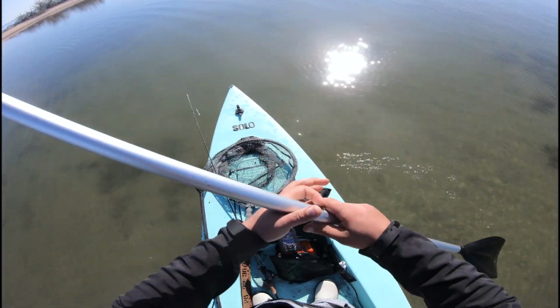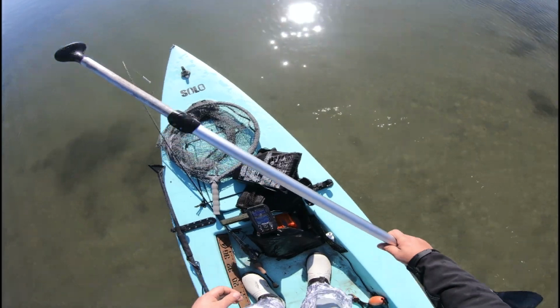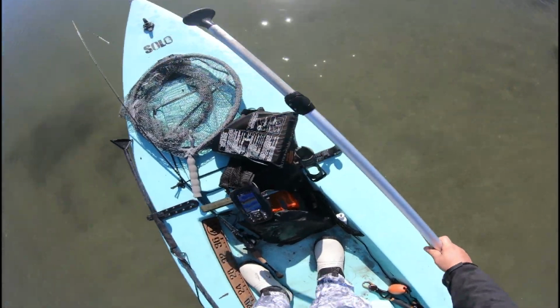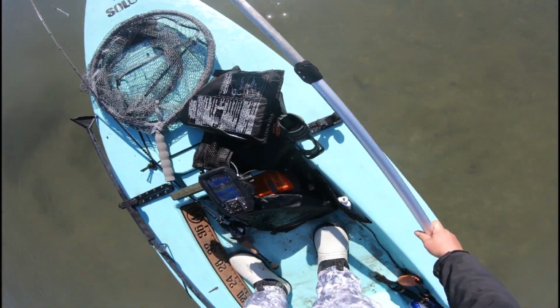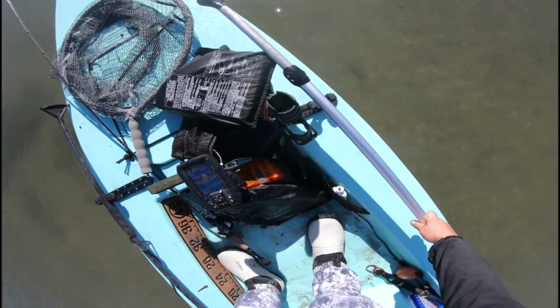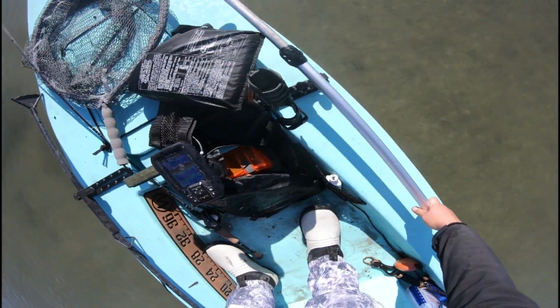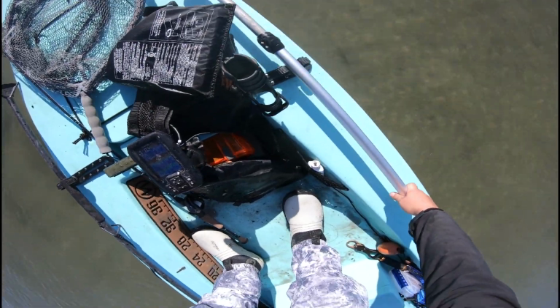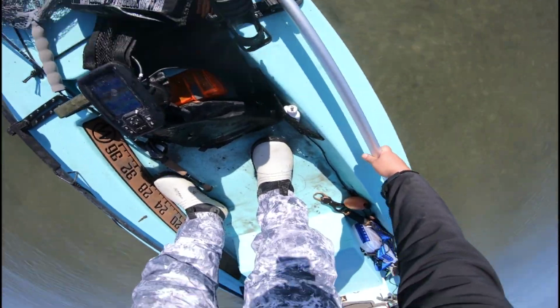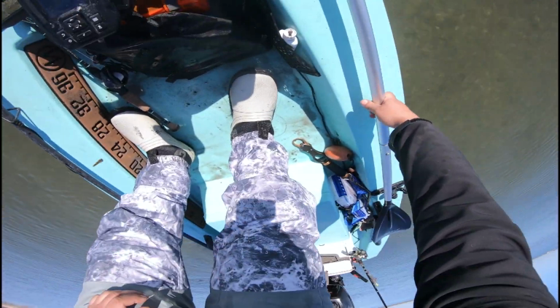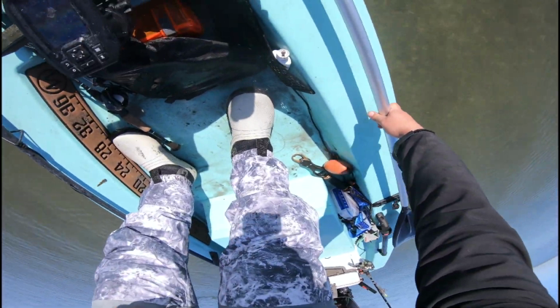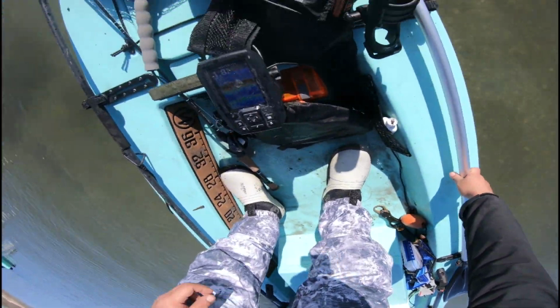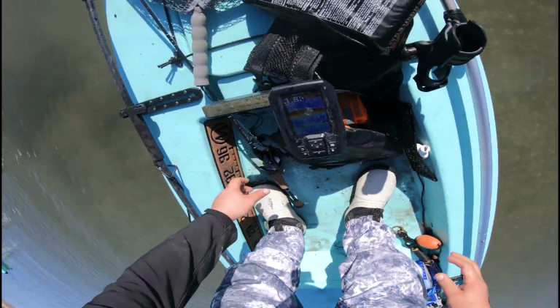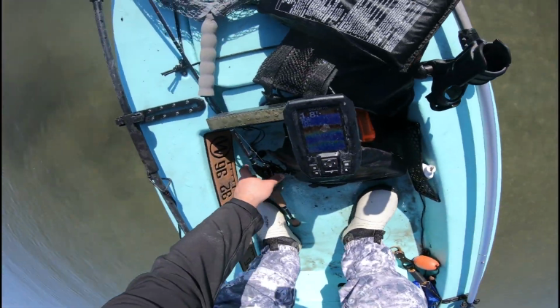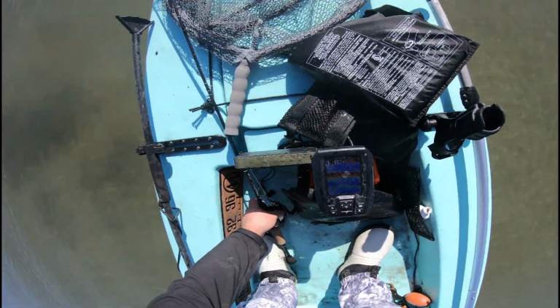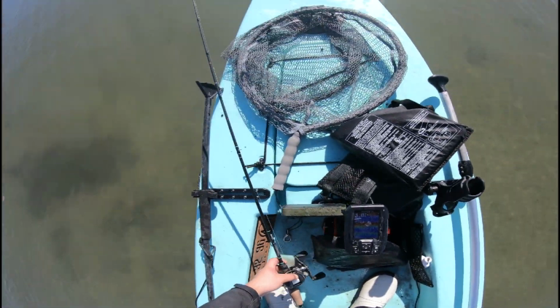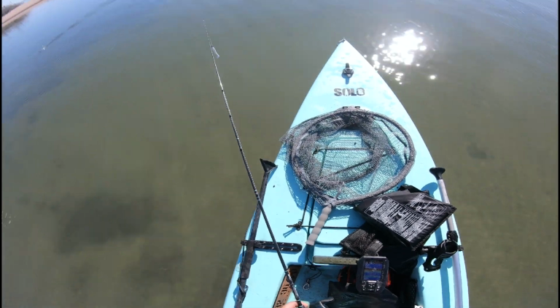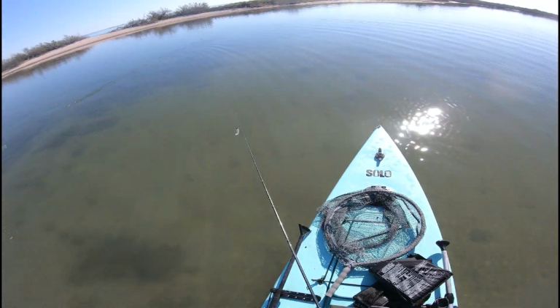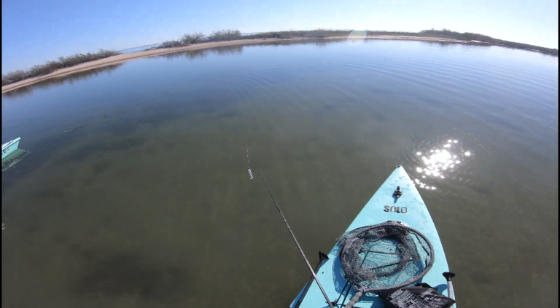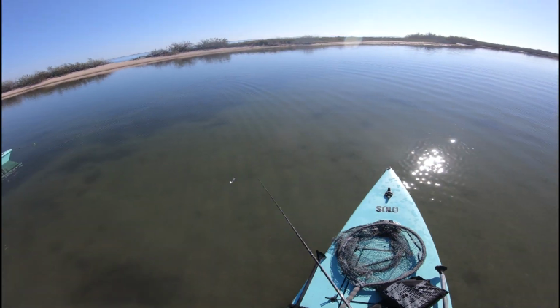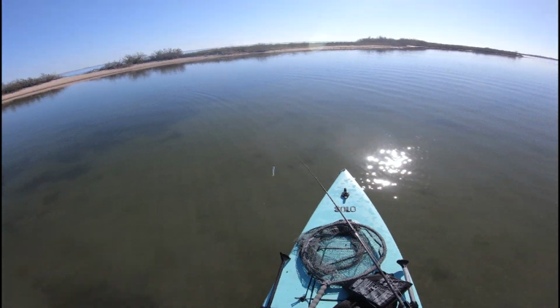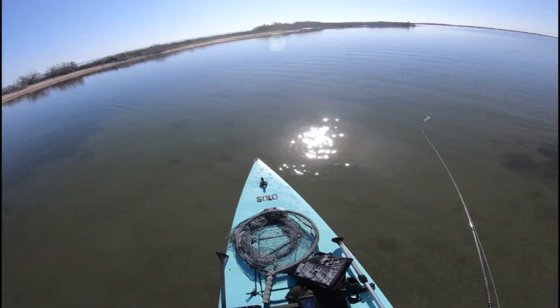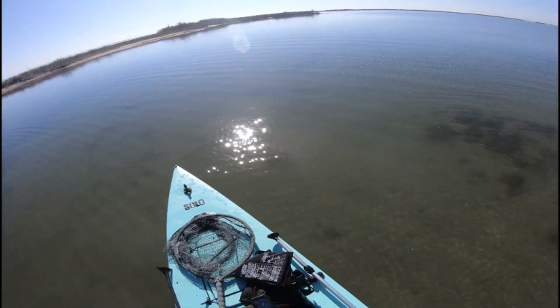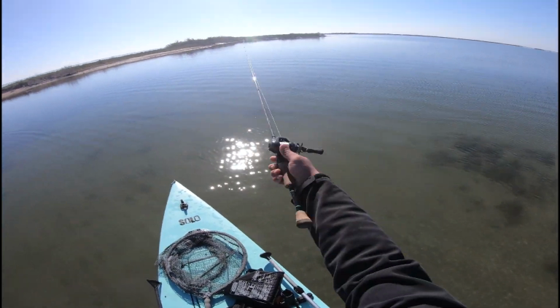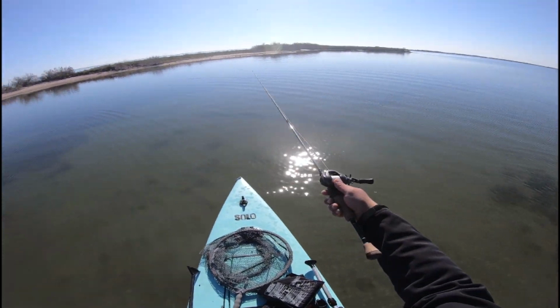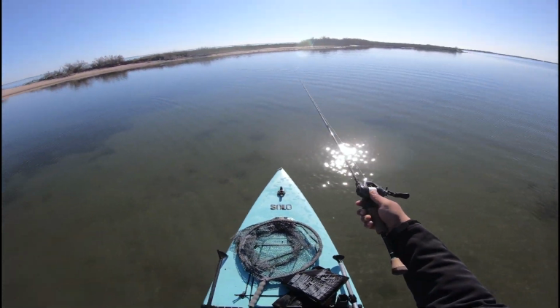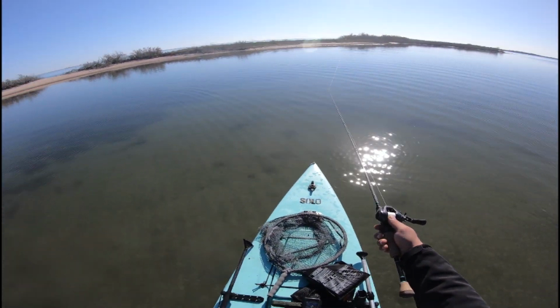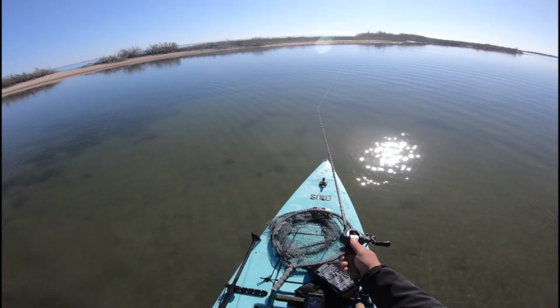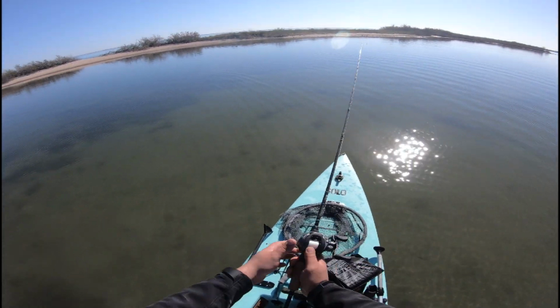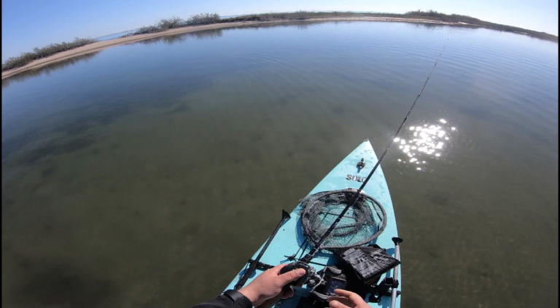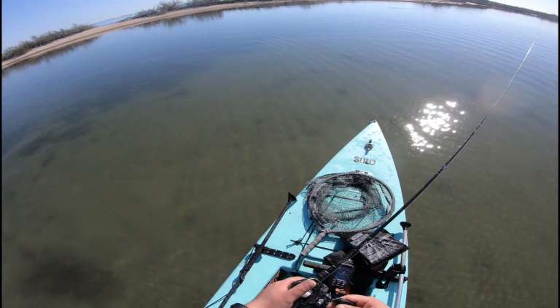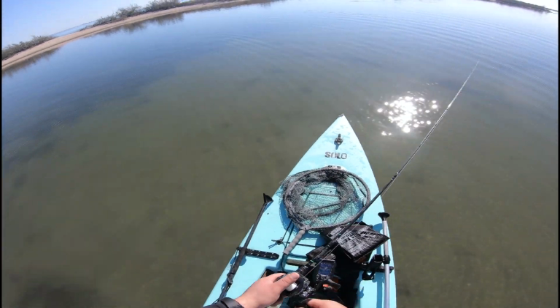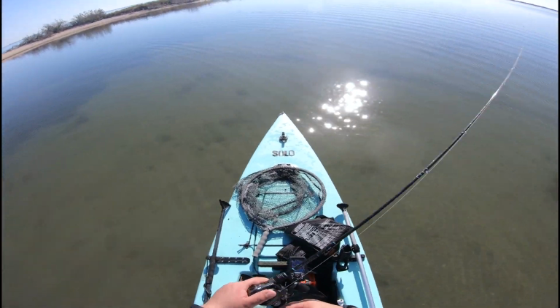I only catch what I eat. Right now, if that trout would have been smaller I'd have kept it because I don't have any trout in the freezer and I love trout. But I've got plenty of red, so I don't keep anything over 20 inches on trout.